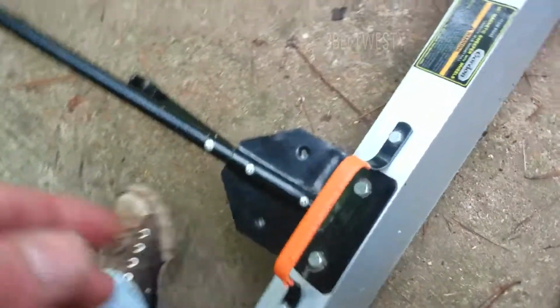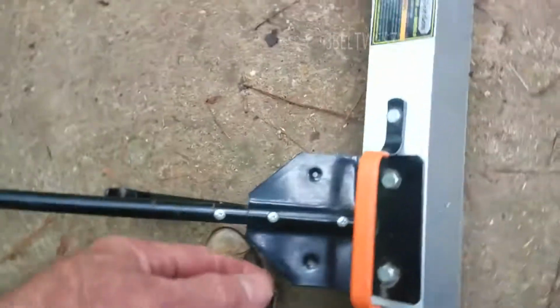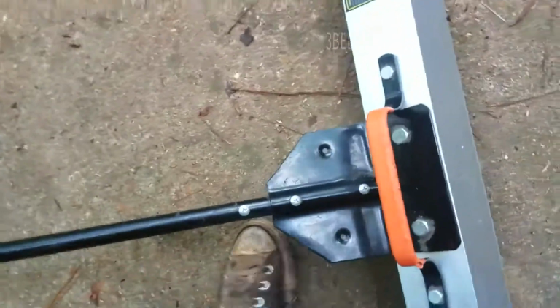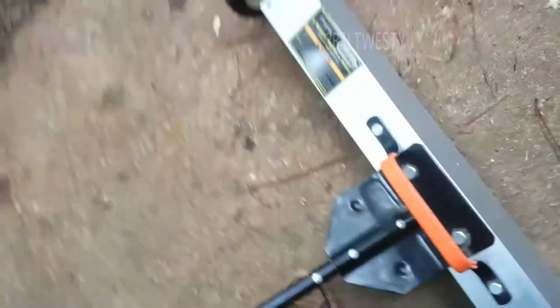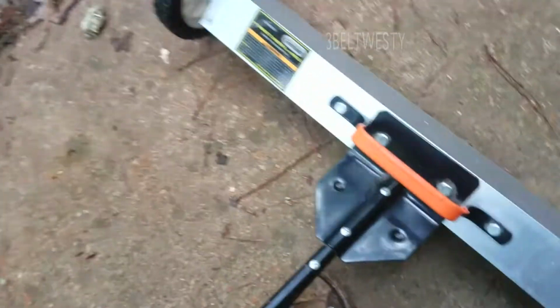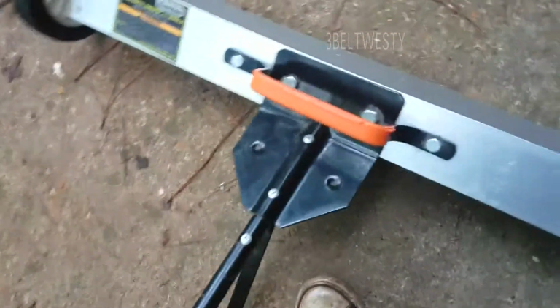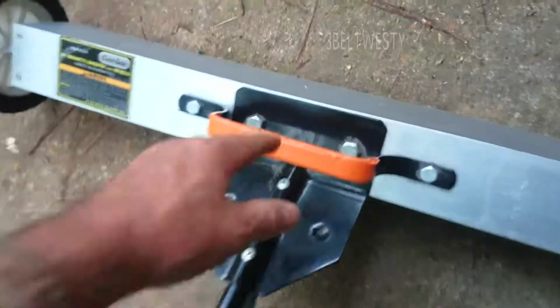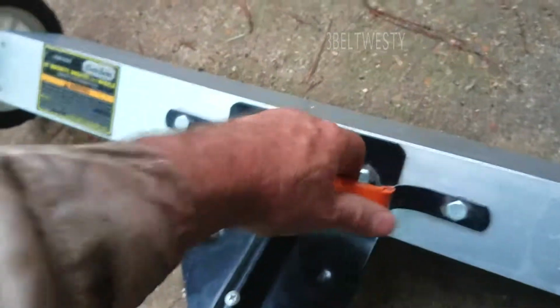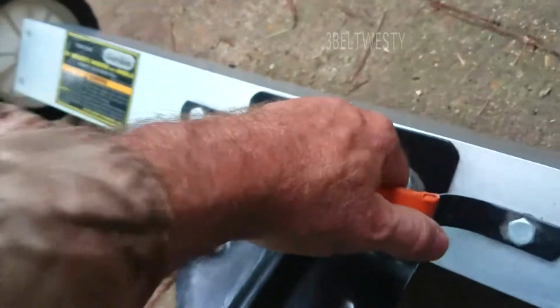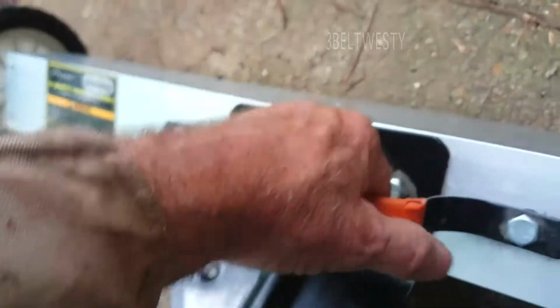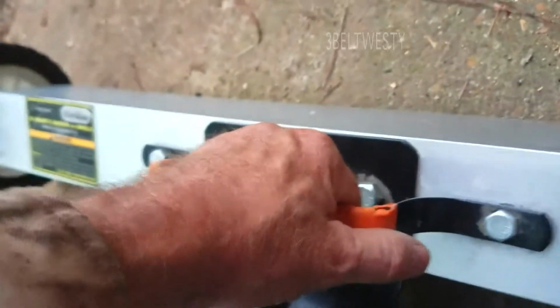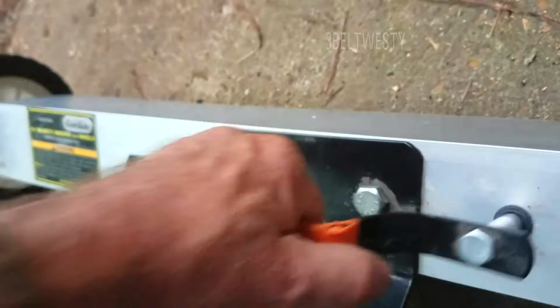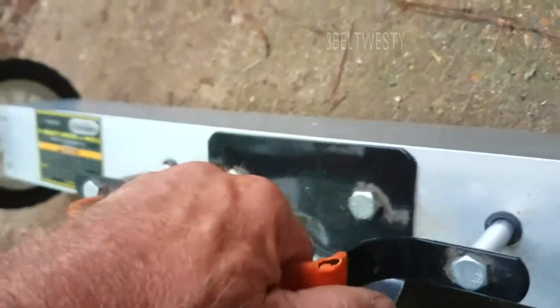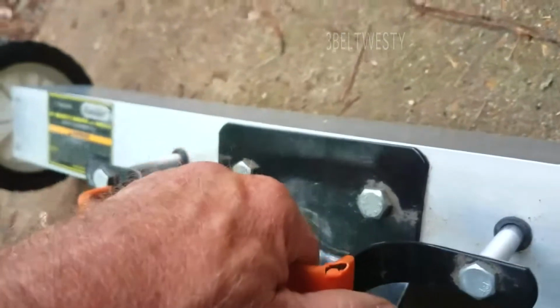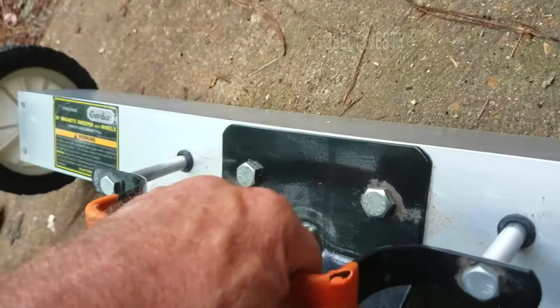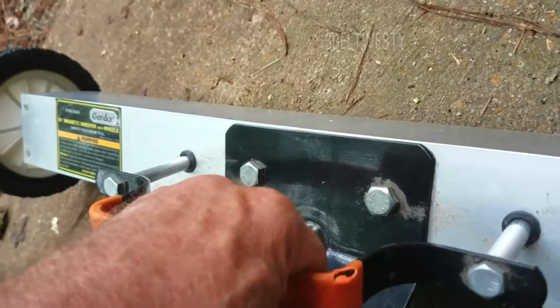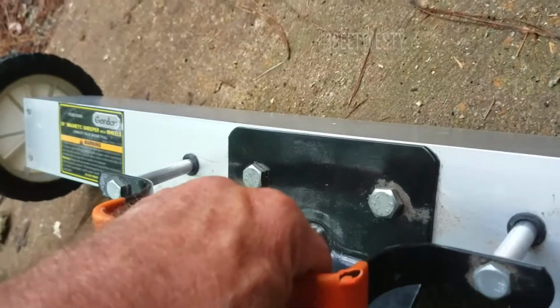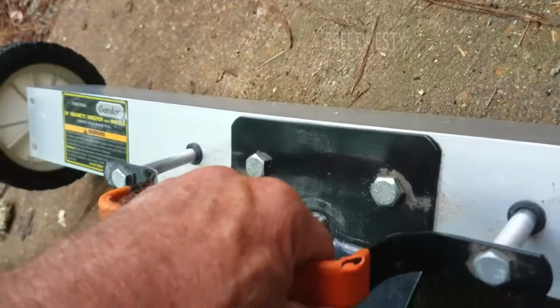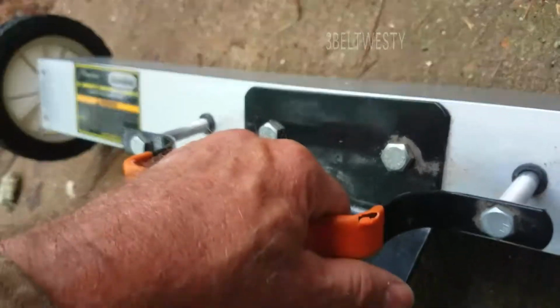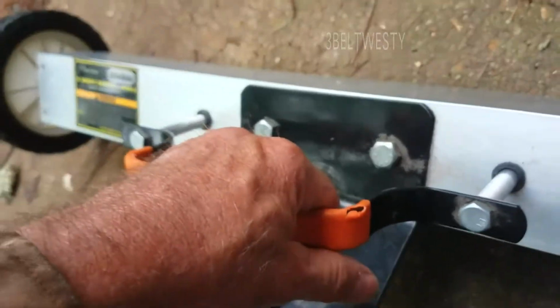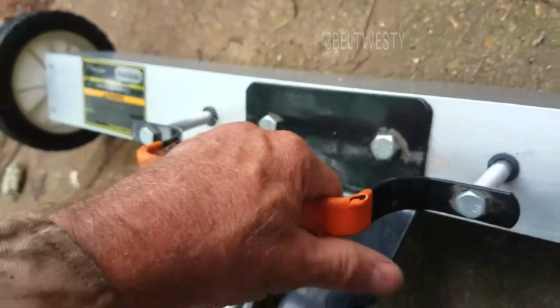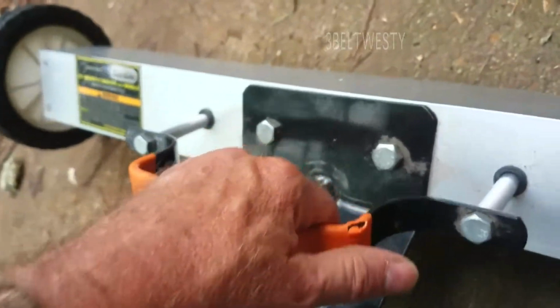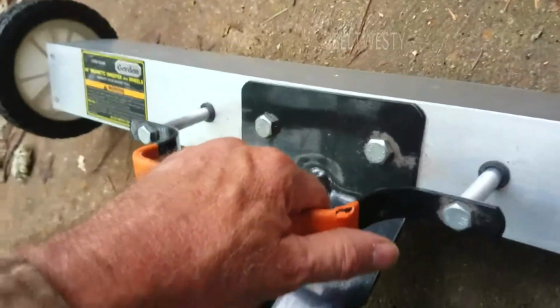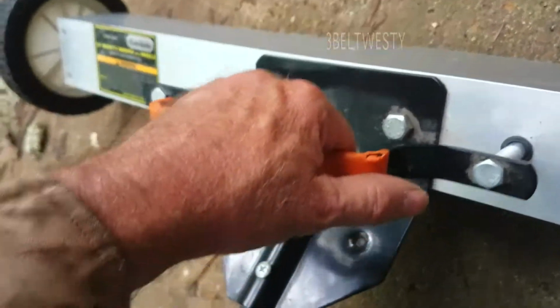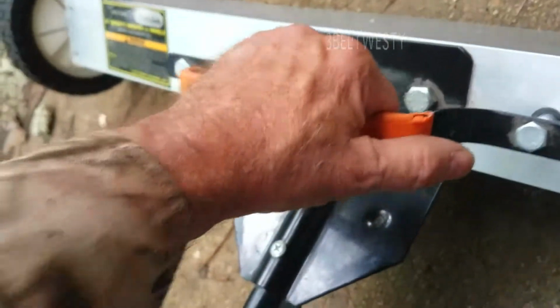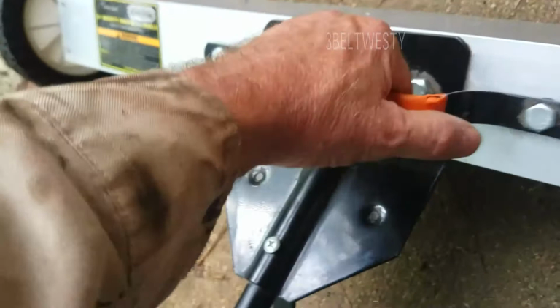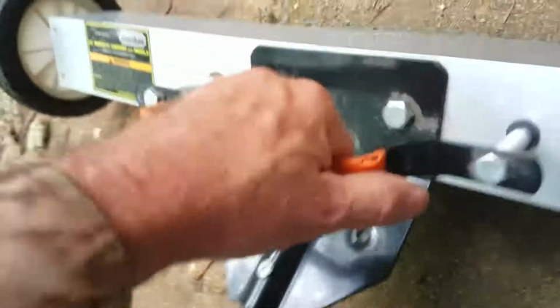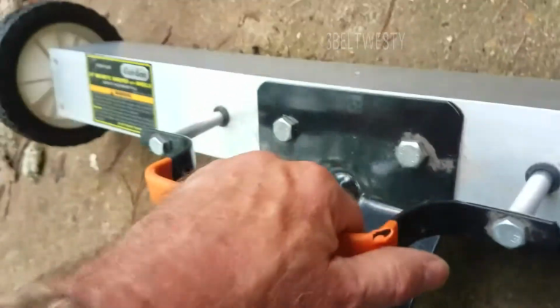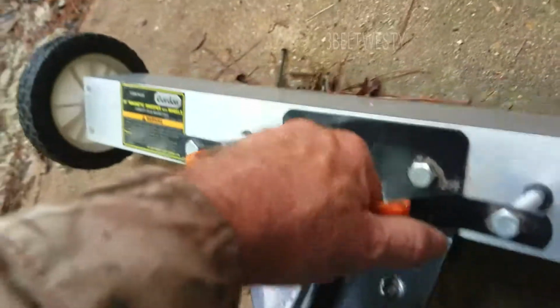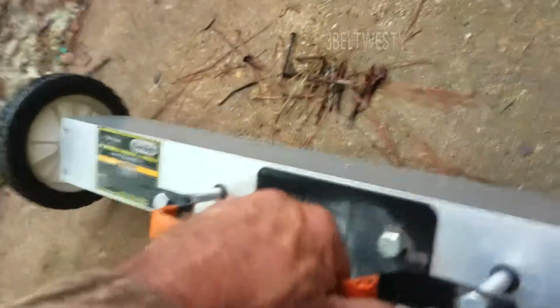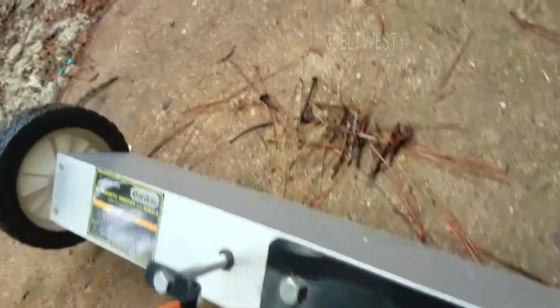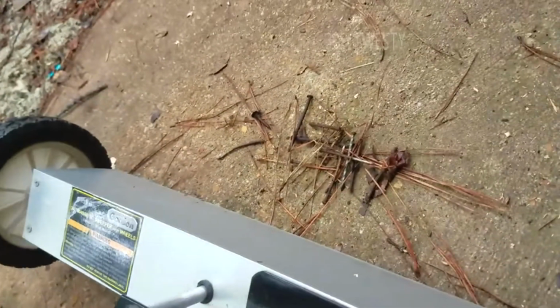You pull this up and it pulls the magnet up to drop the nails off. And there are the nails.